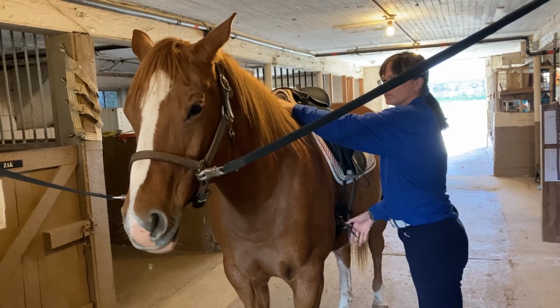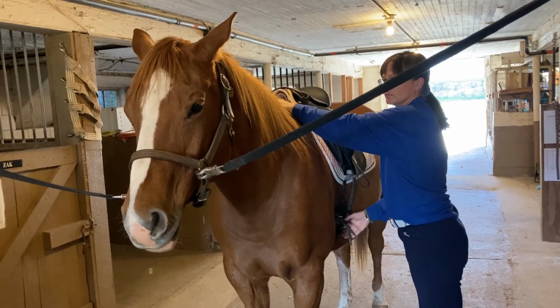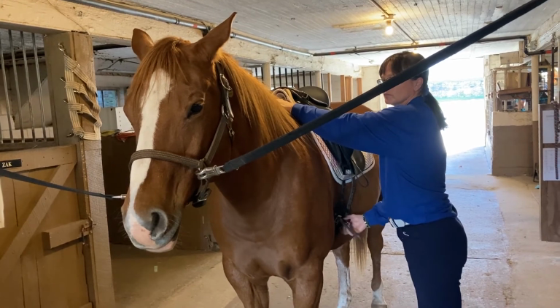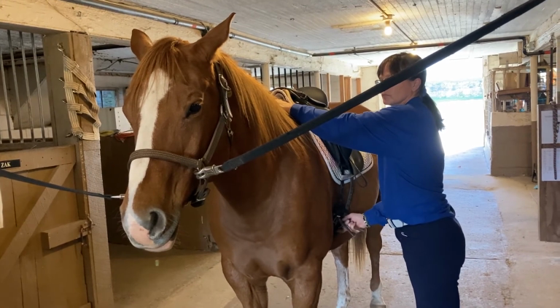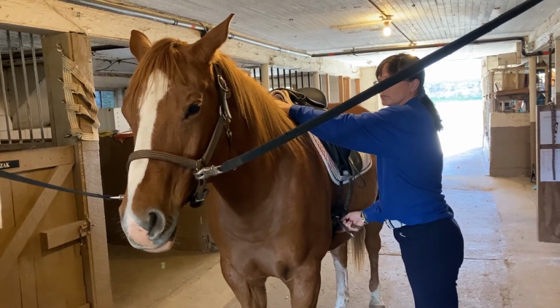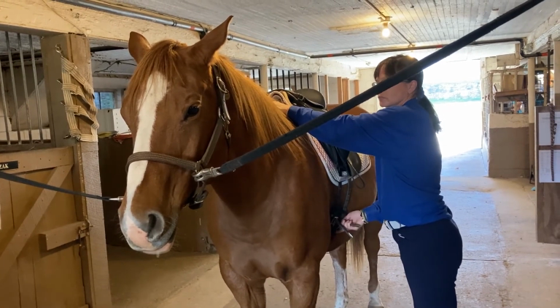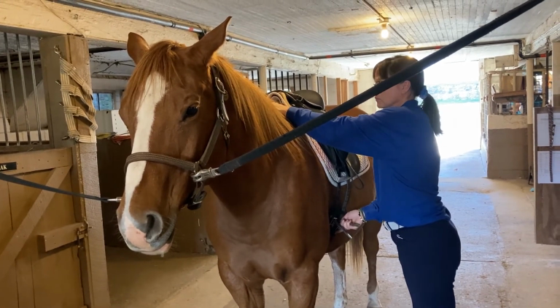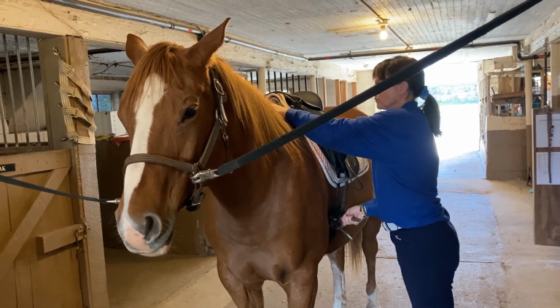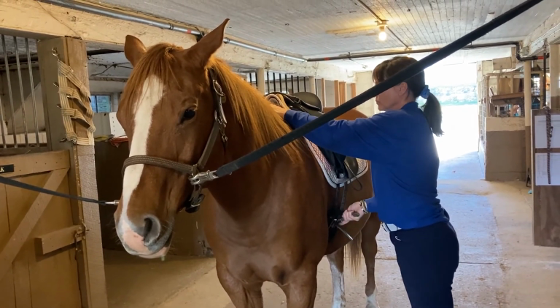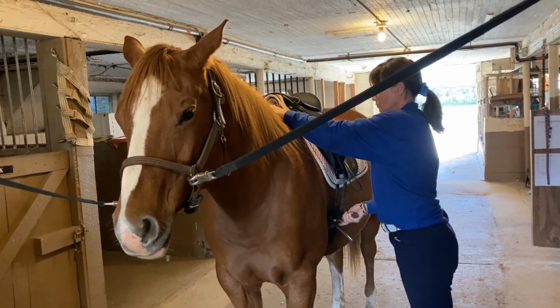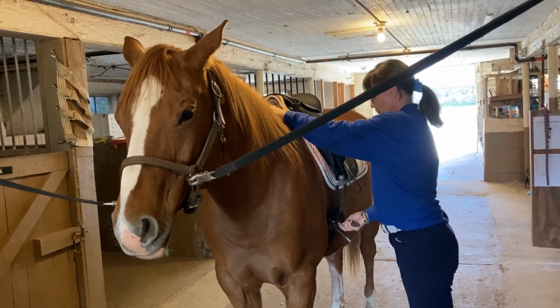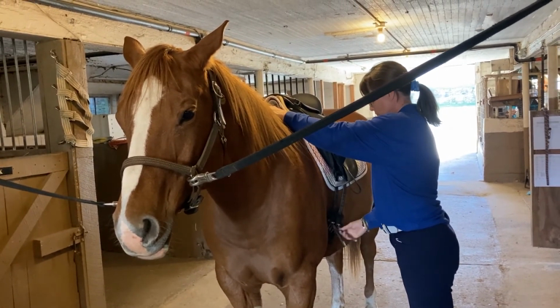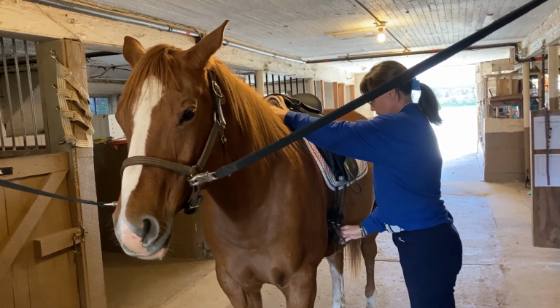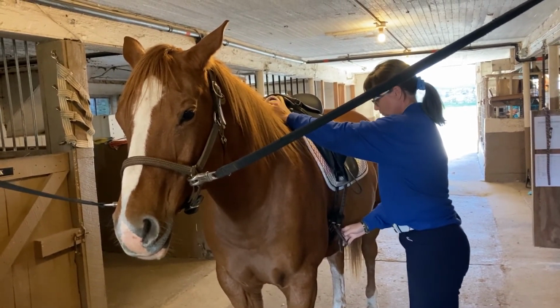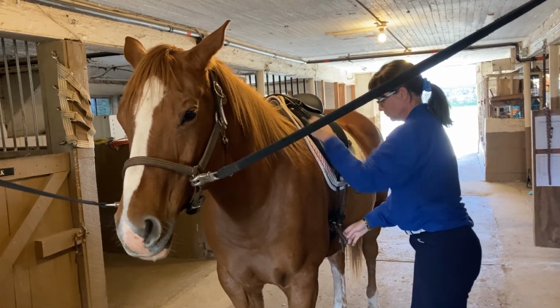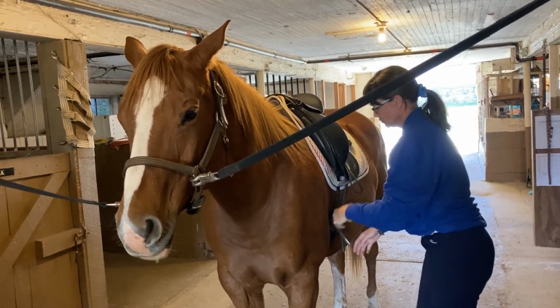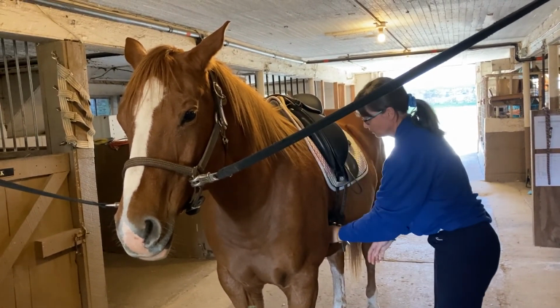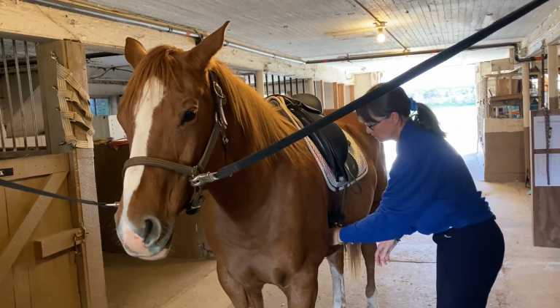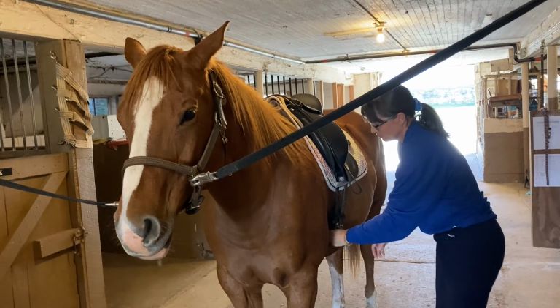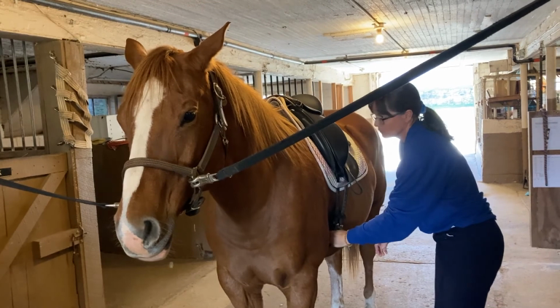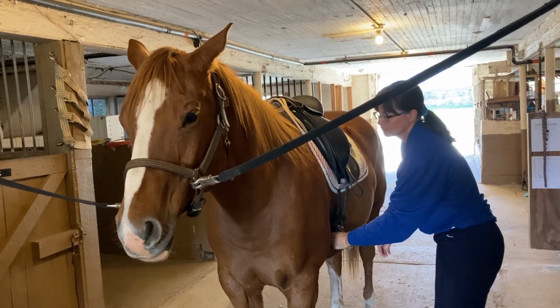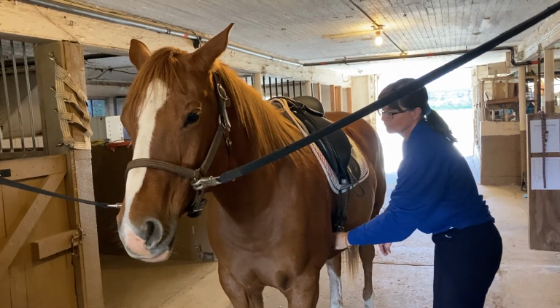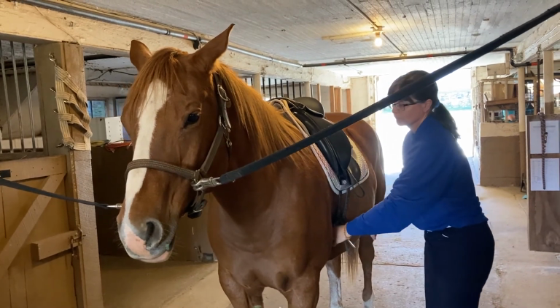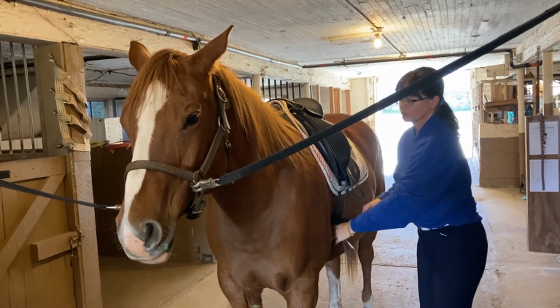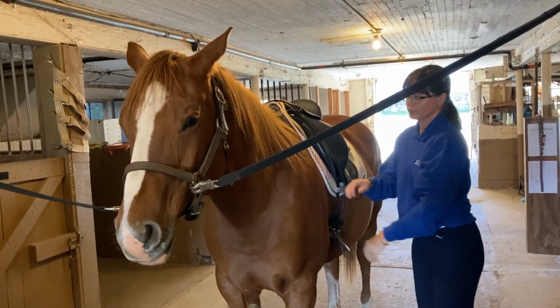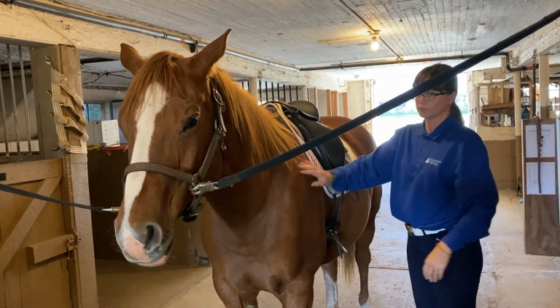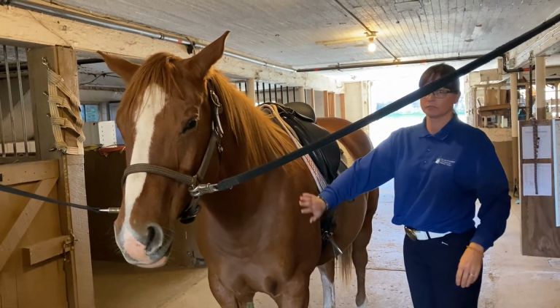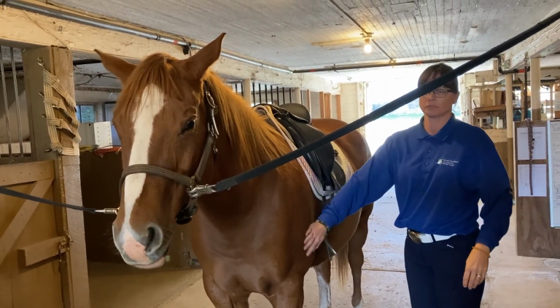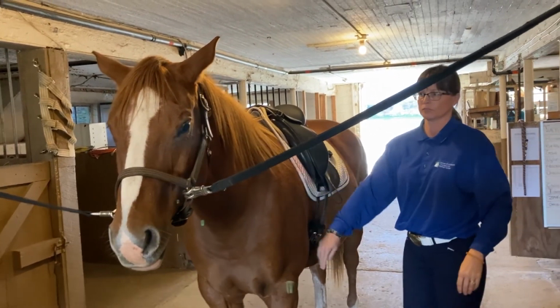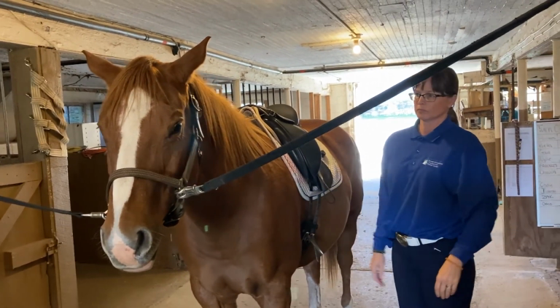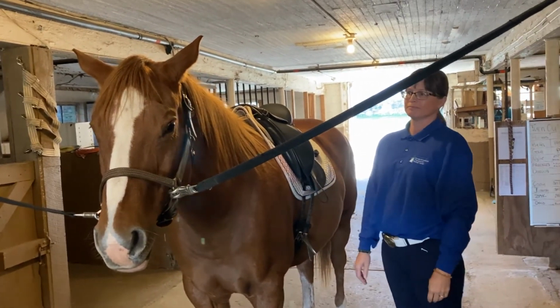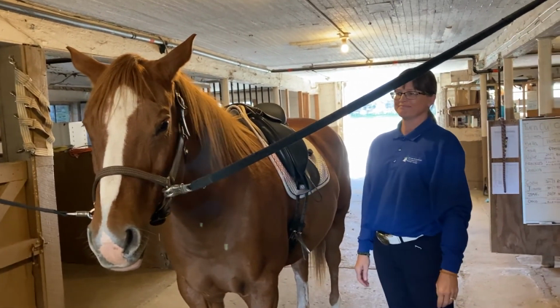Again, pressure on the horse's withers while she gently brings up the girth. There we have it.